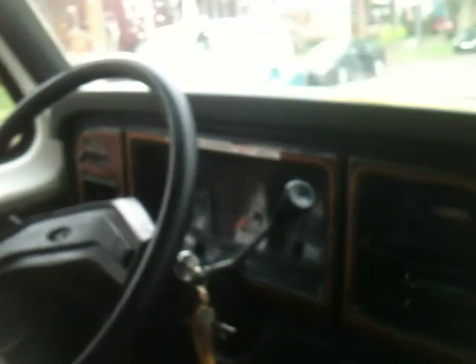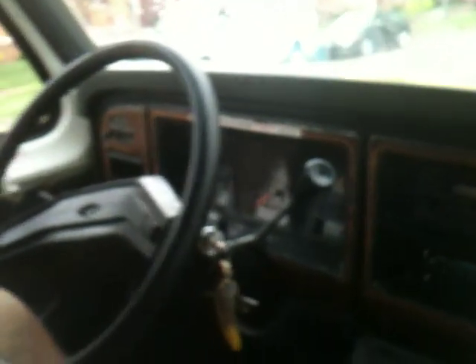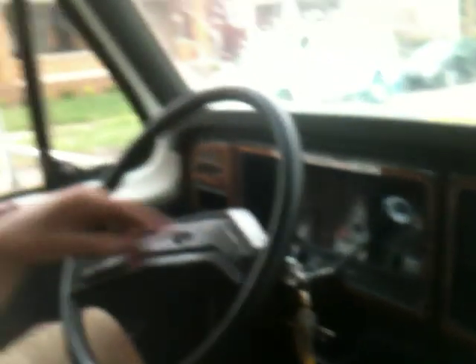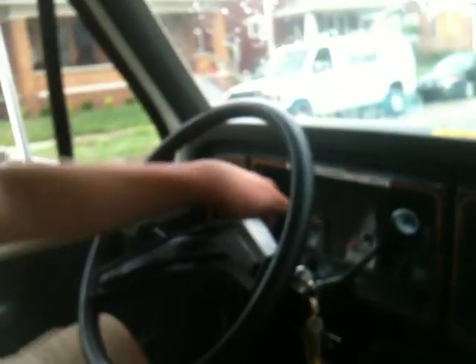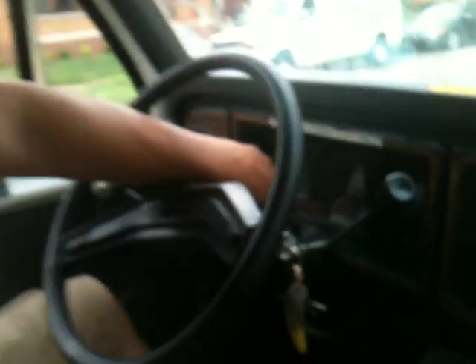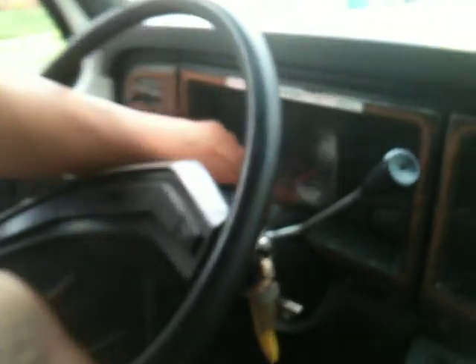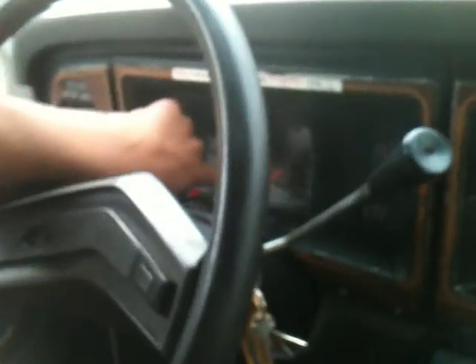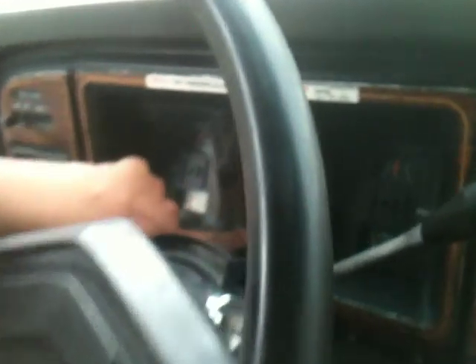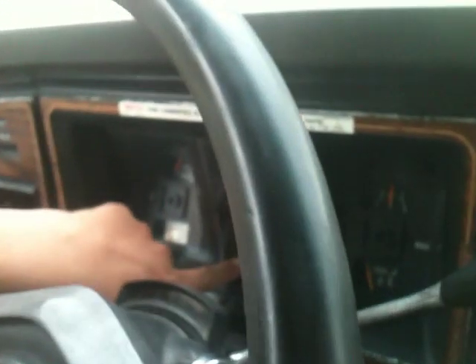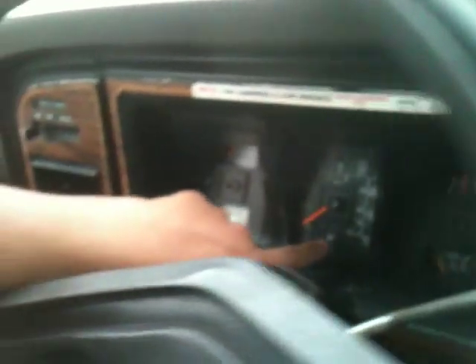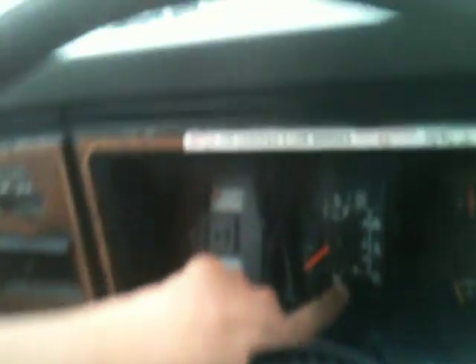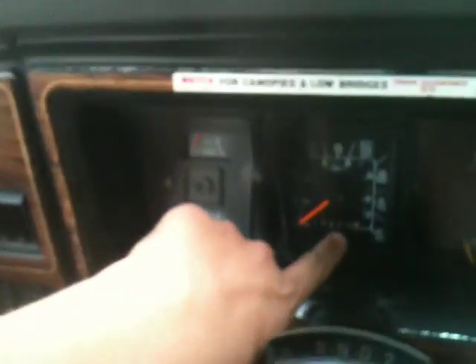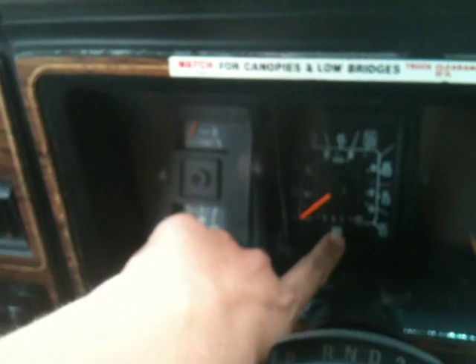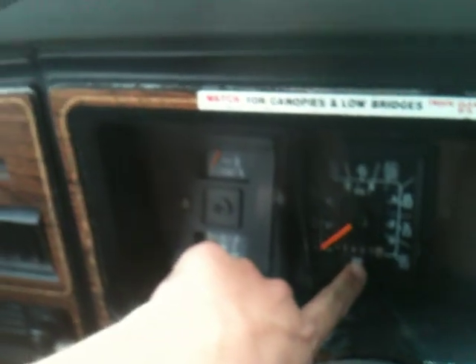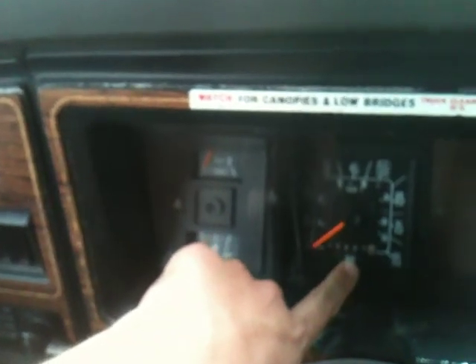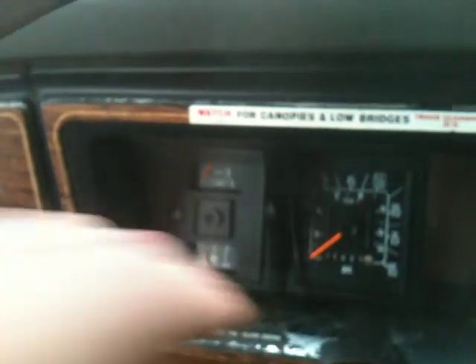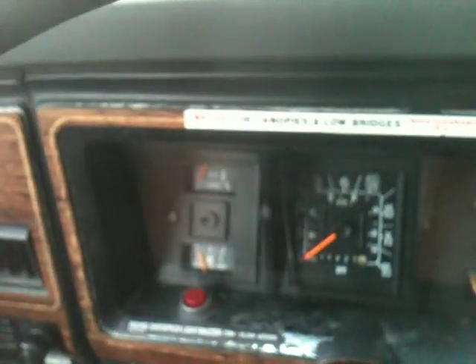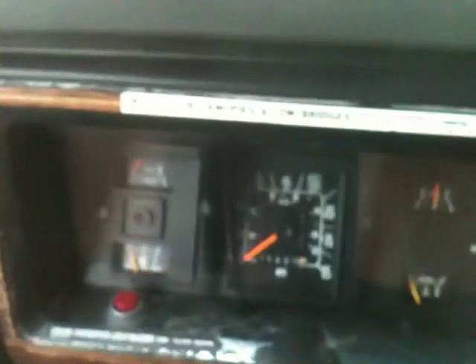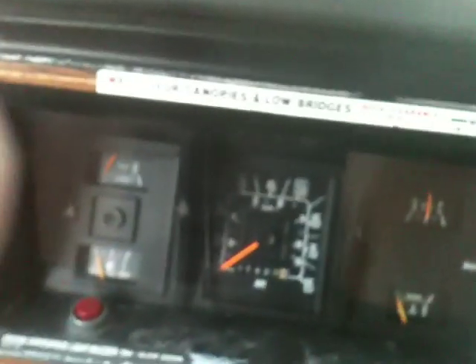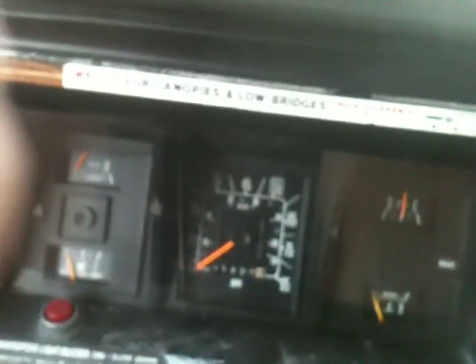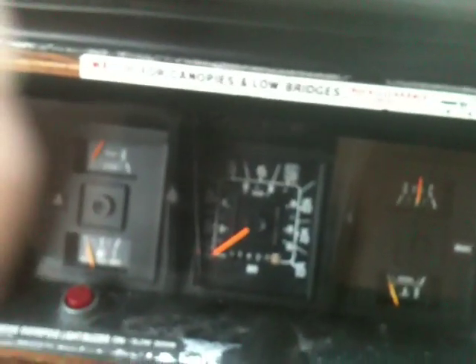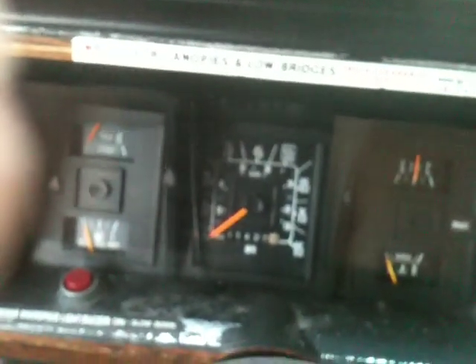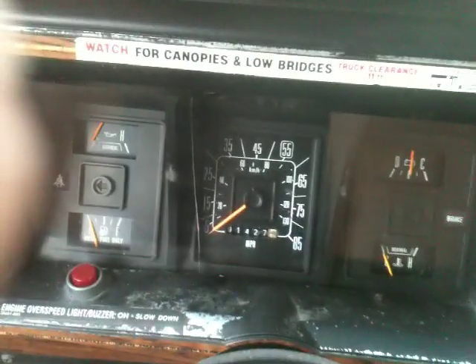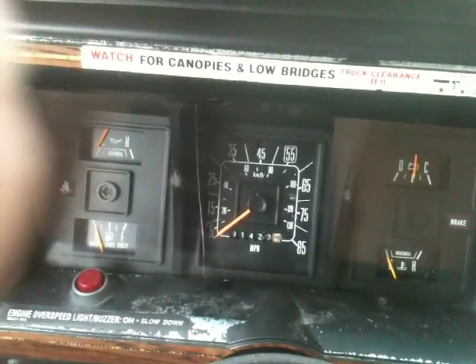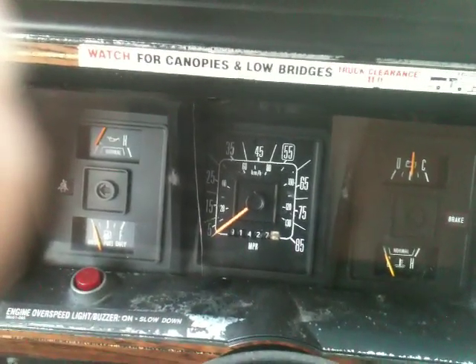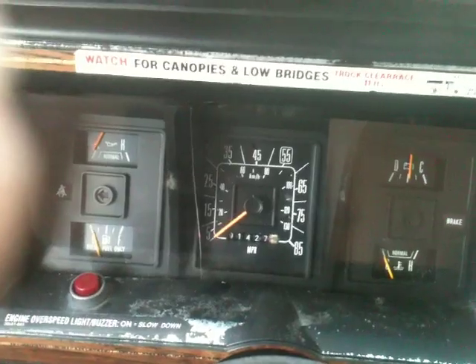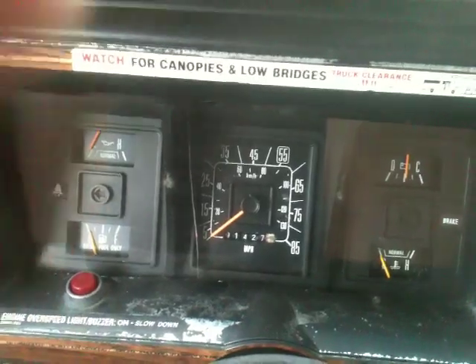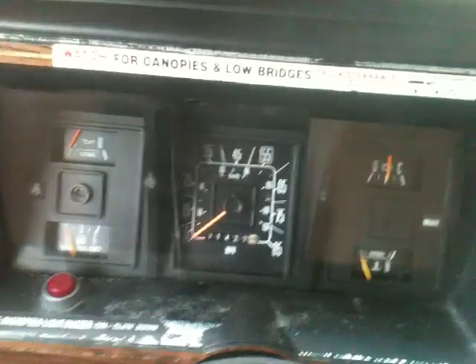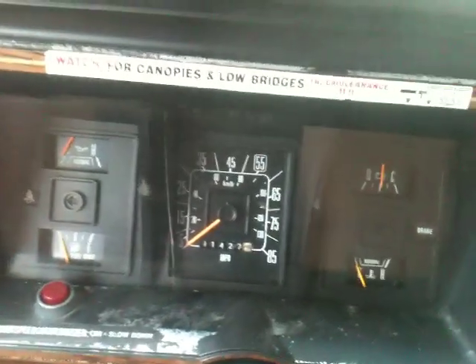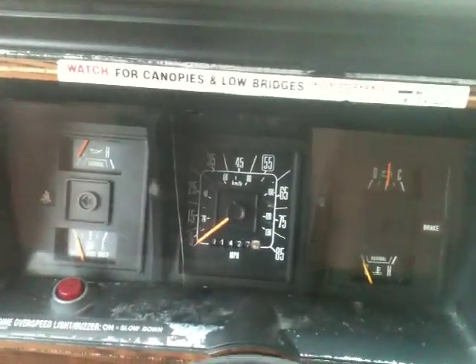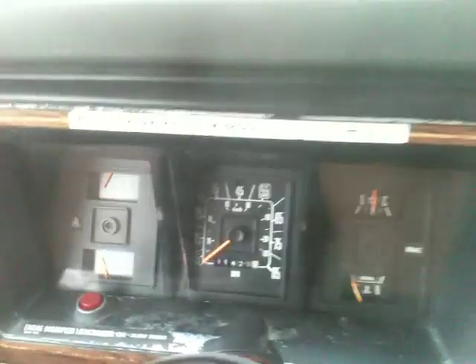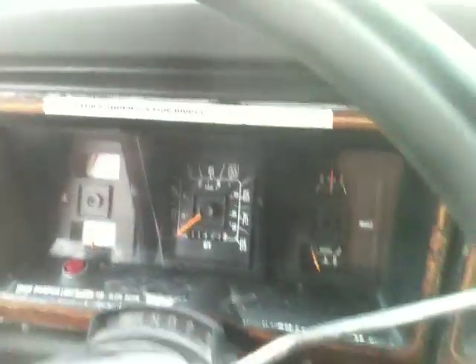Alright, as you can see here, it's got 191,427 miles on it. There we go, 191,427. It's turned over.